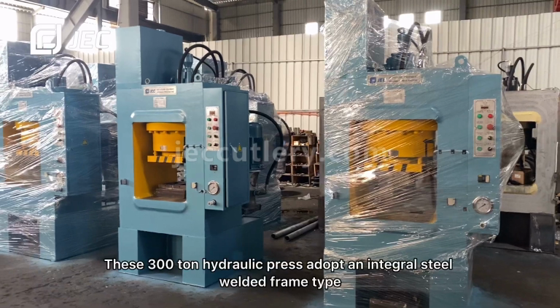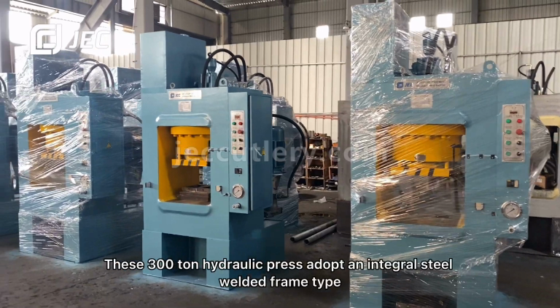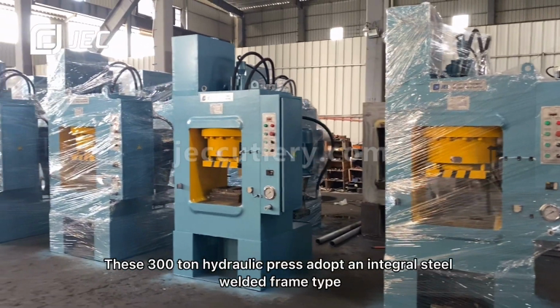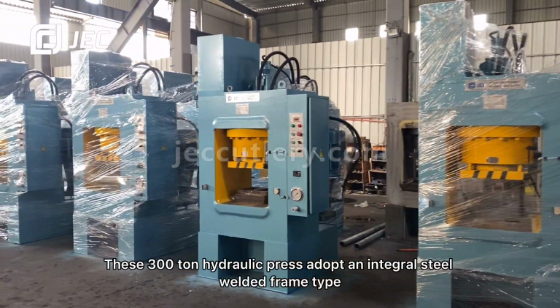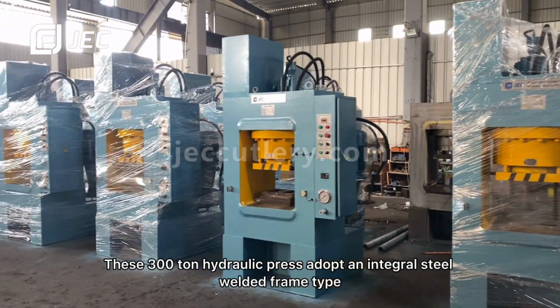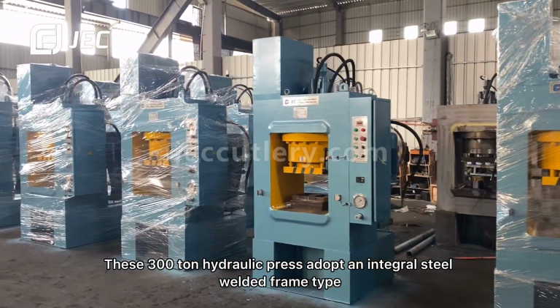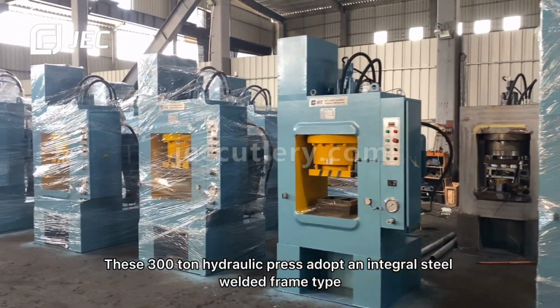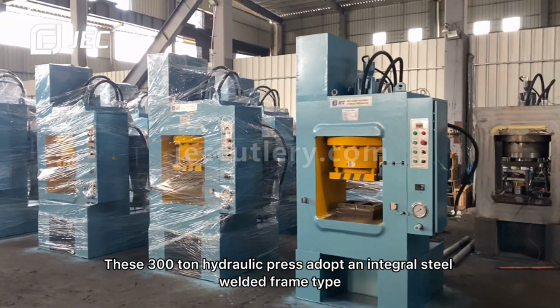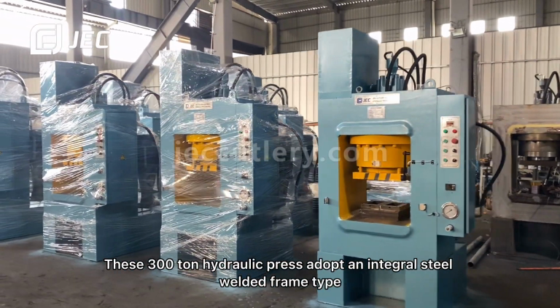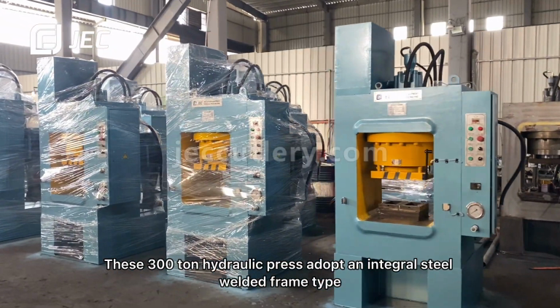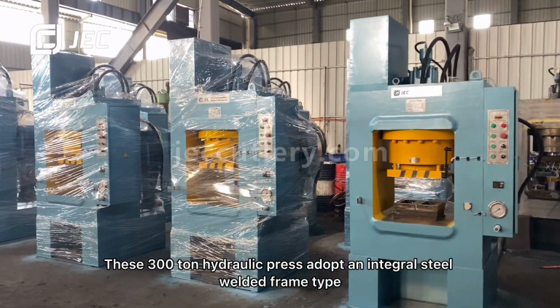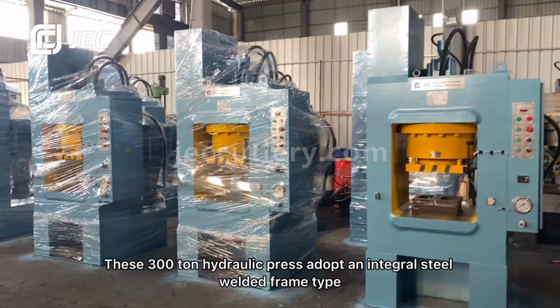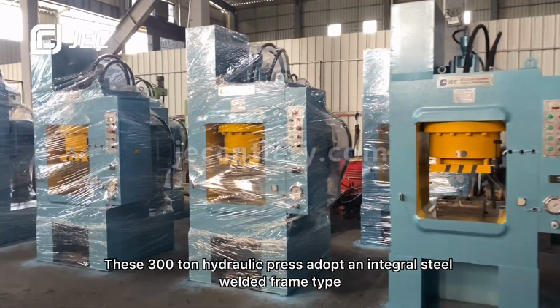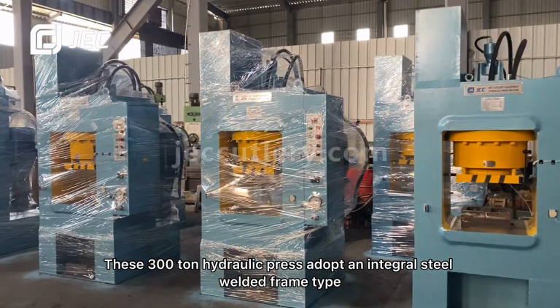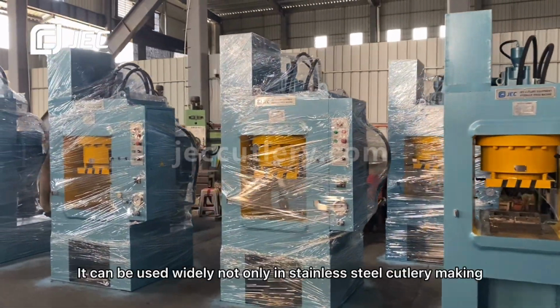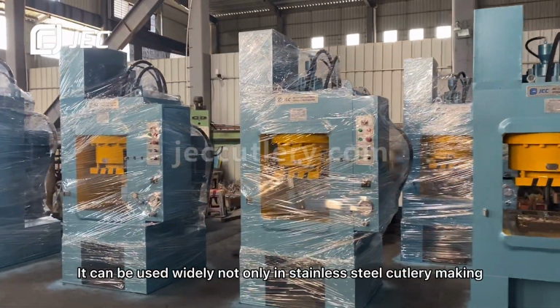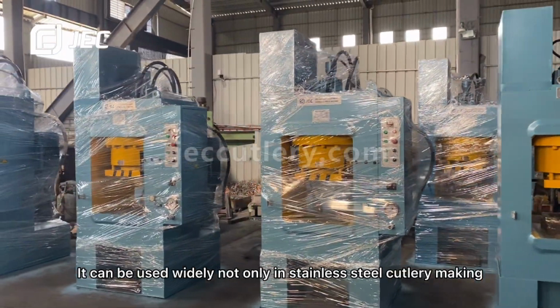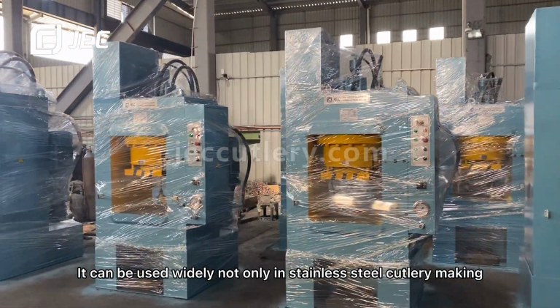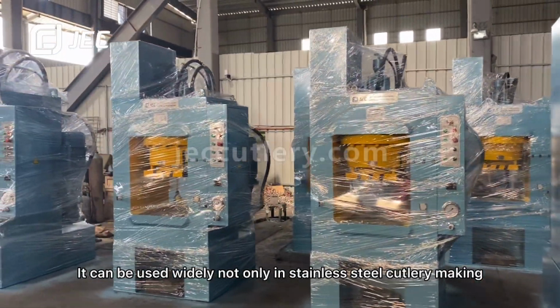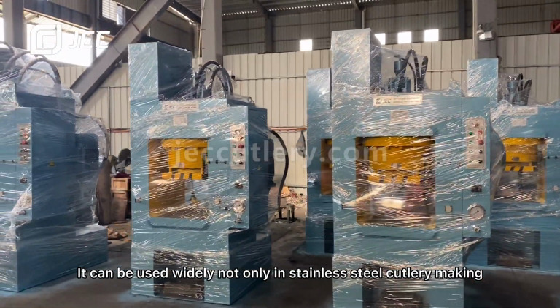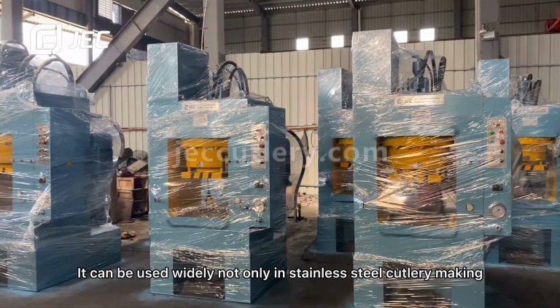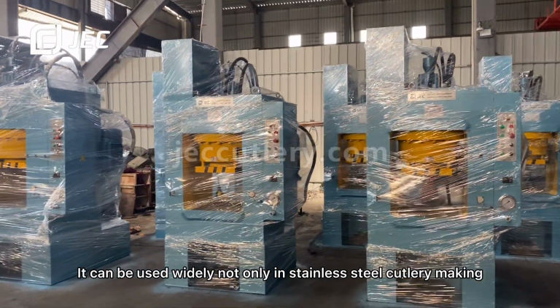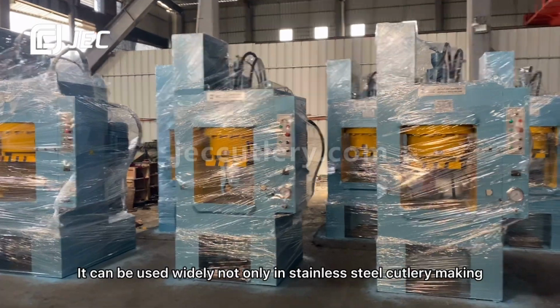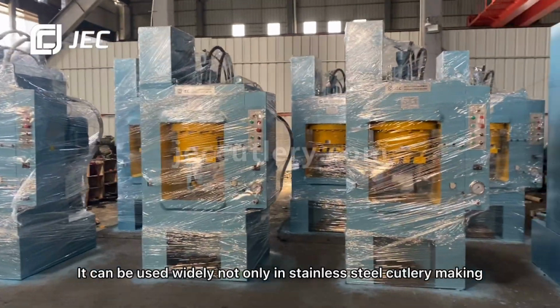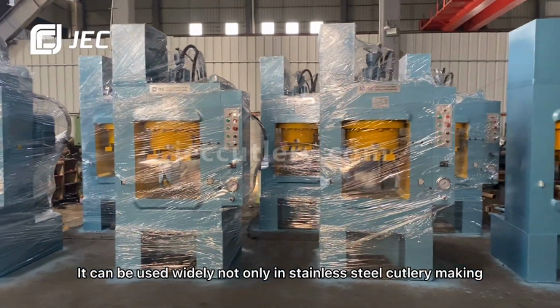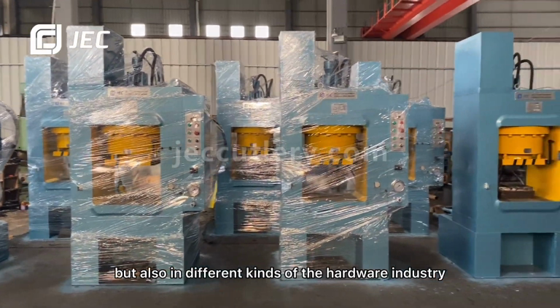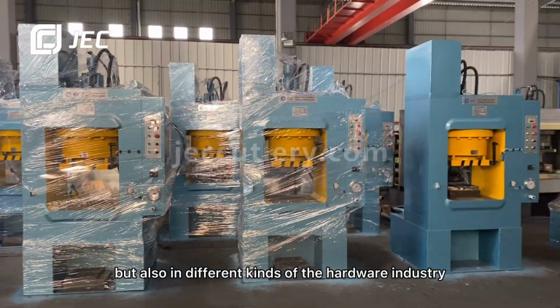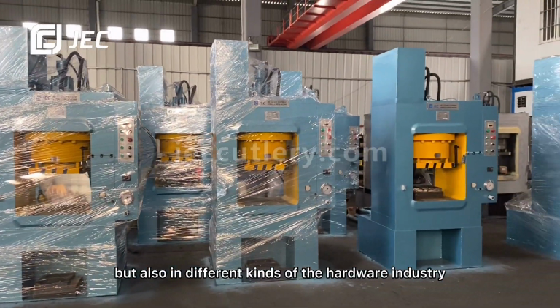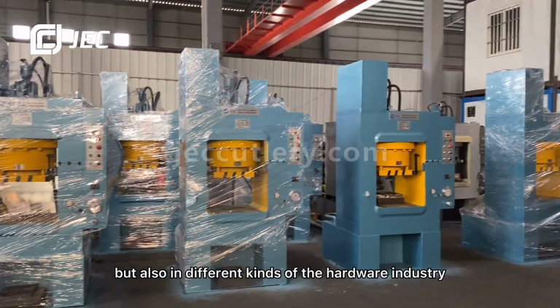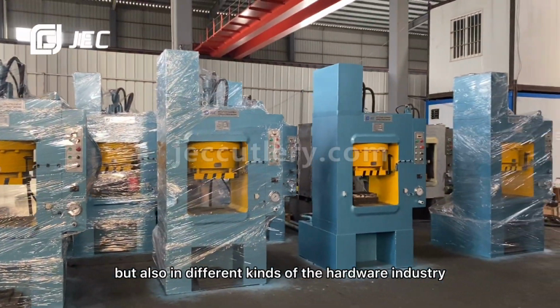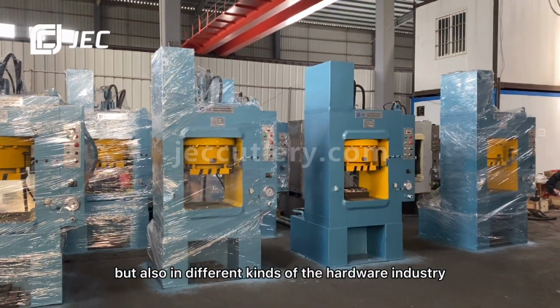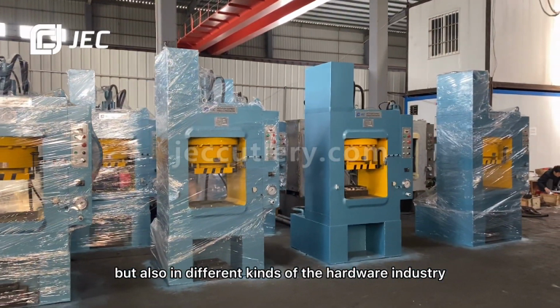This 300-ton hydraulic press adopts an integral steel welded frame type. It can be used widely not only in stainless steel cutlery making, but also in different kinds of hardware industries.